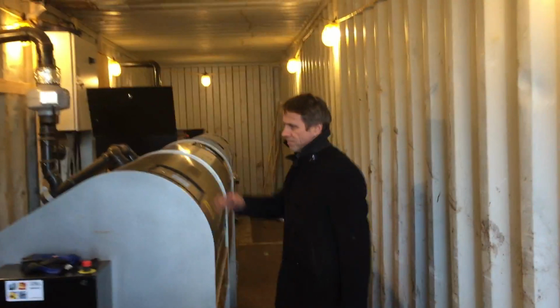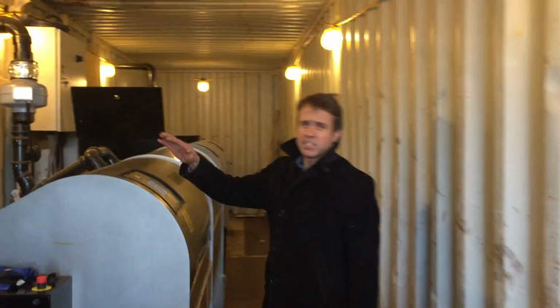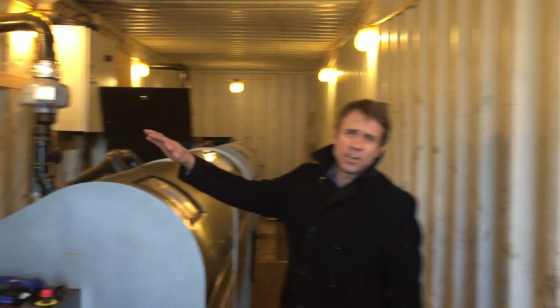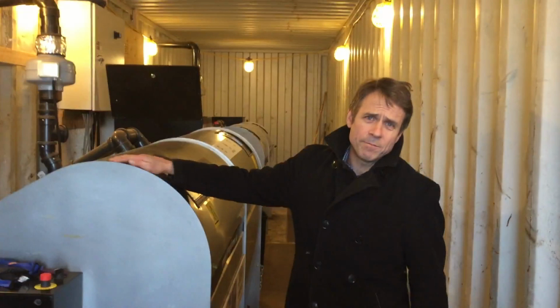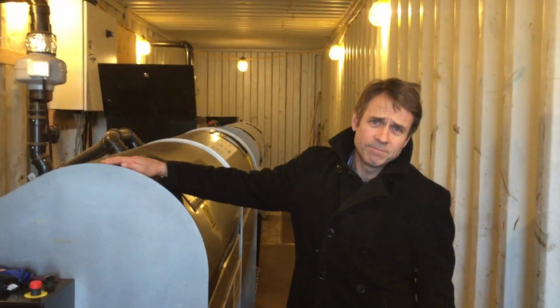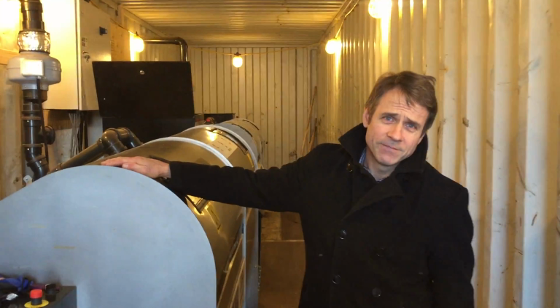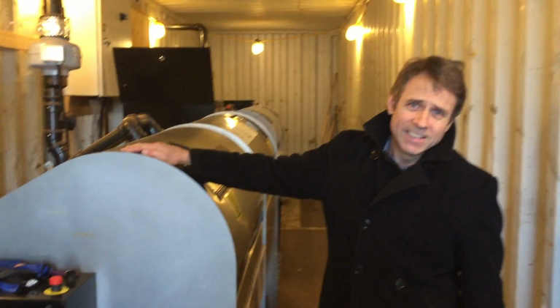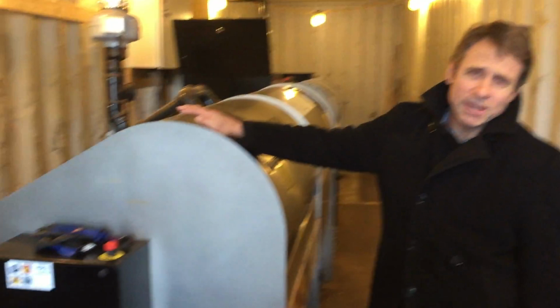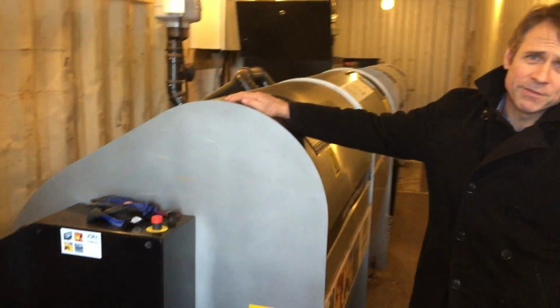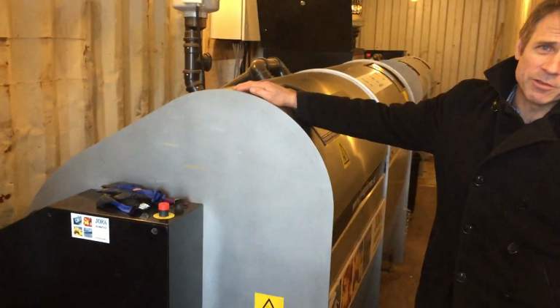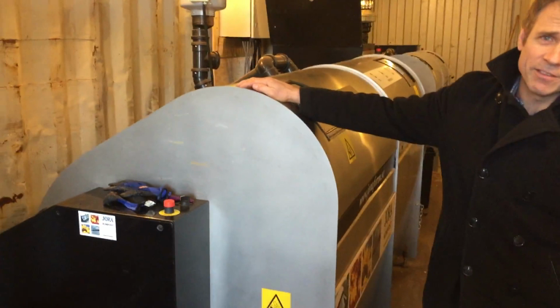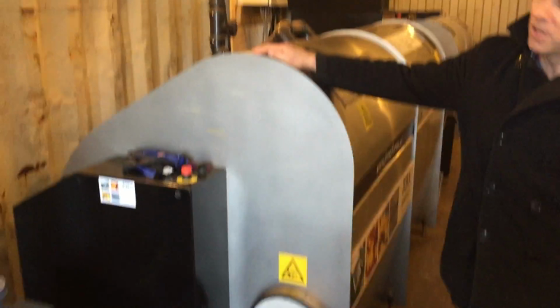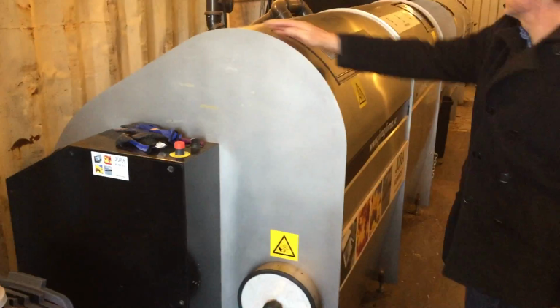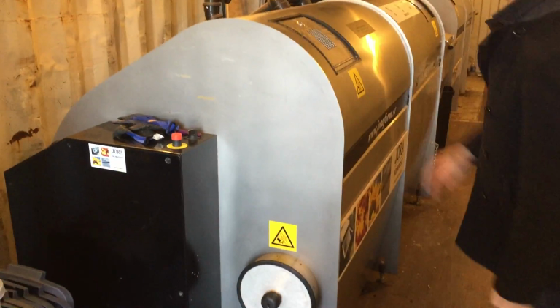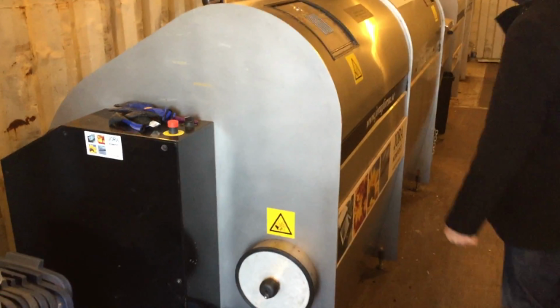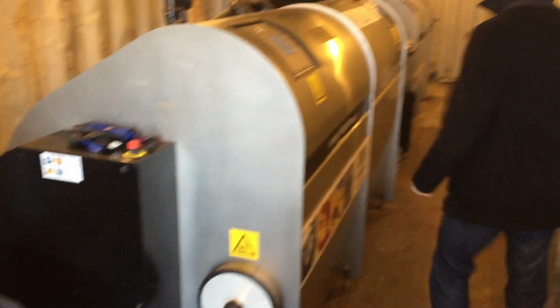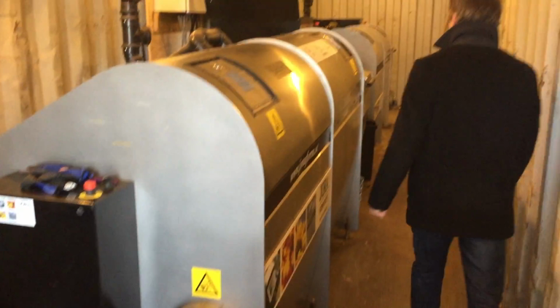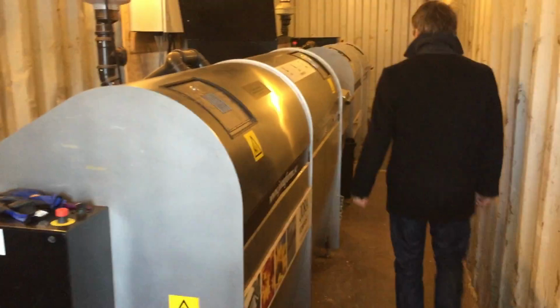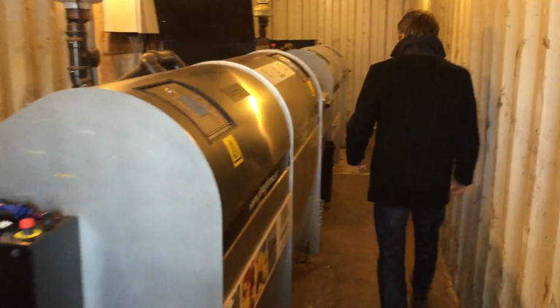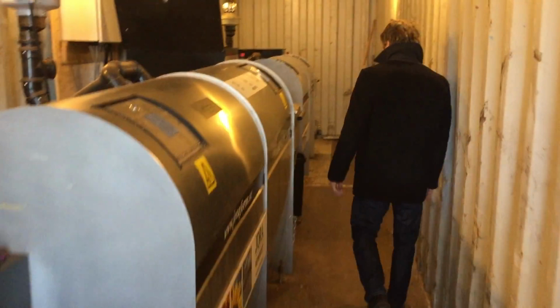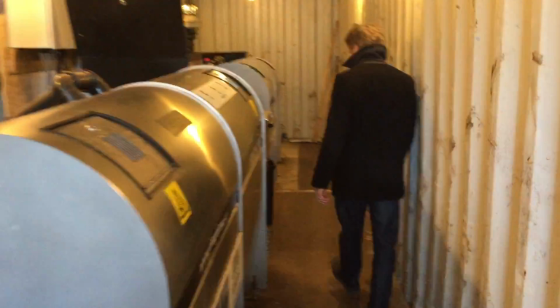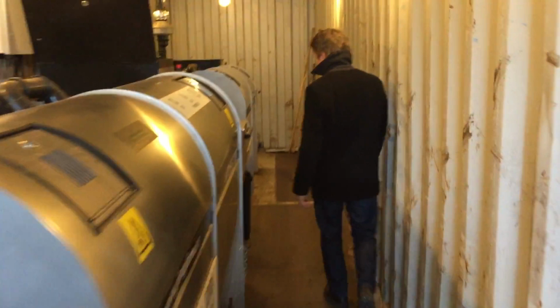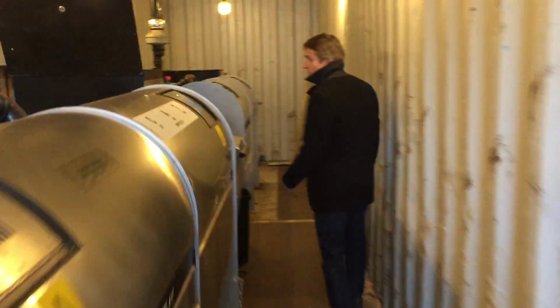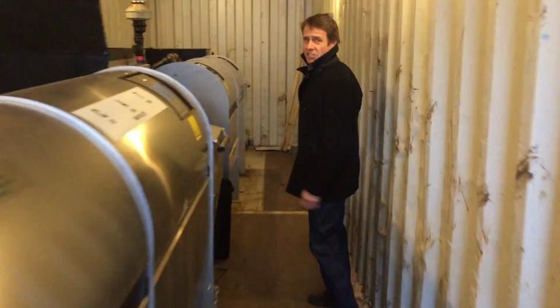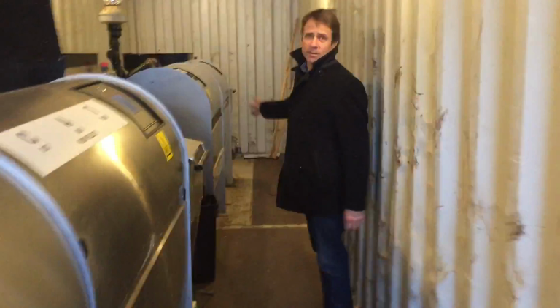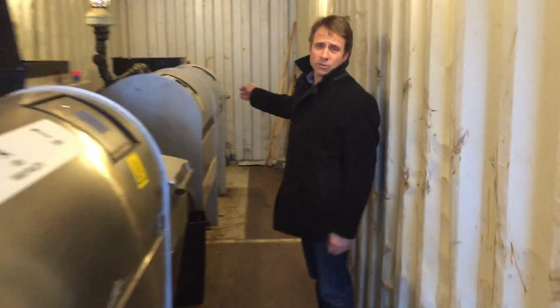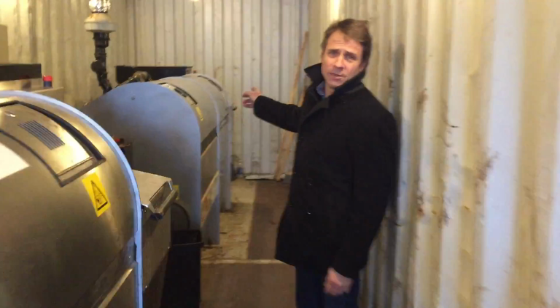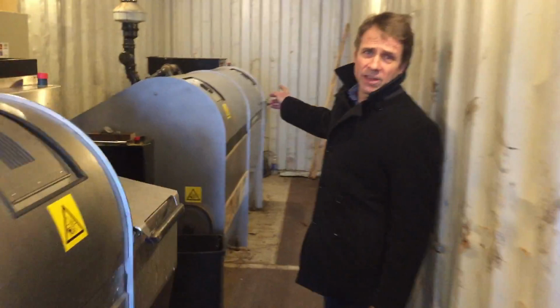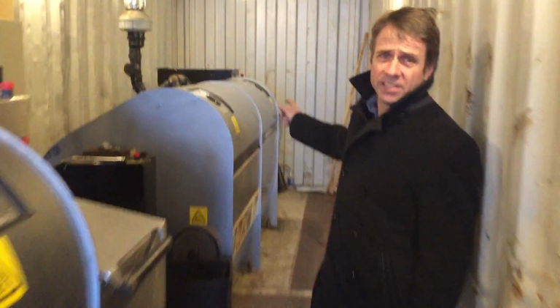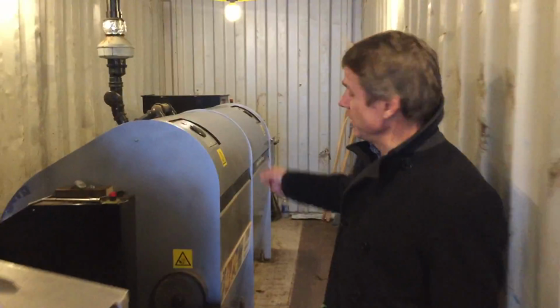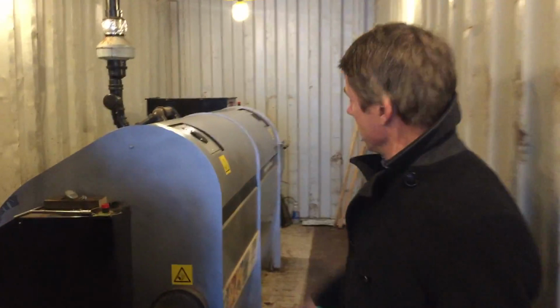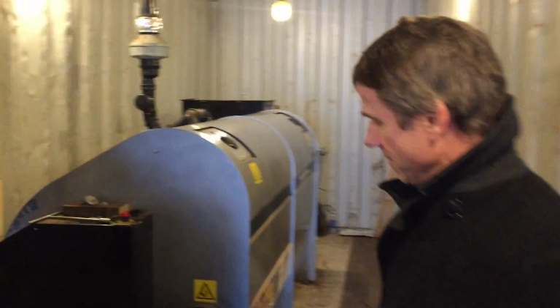This is Tom, named after the first director of the office. And we've got a second one over here but we haven't named that one yet.